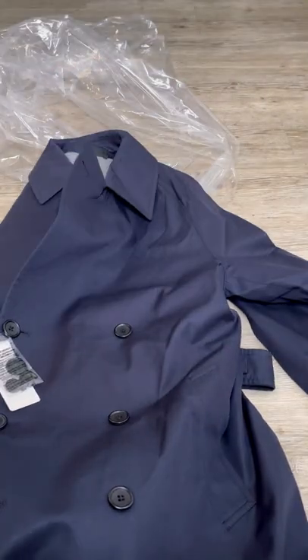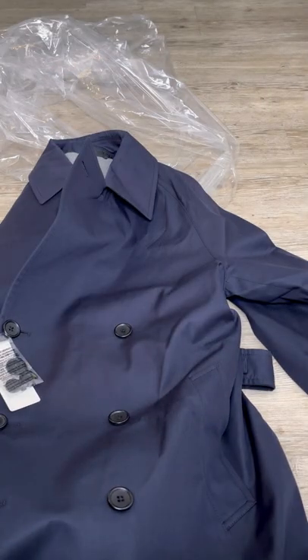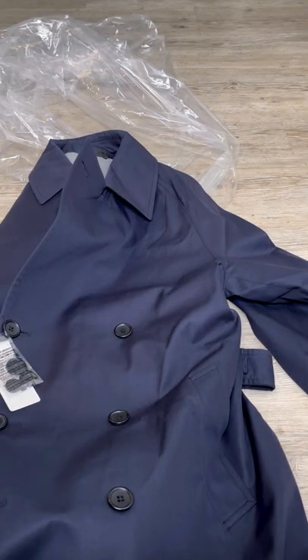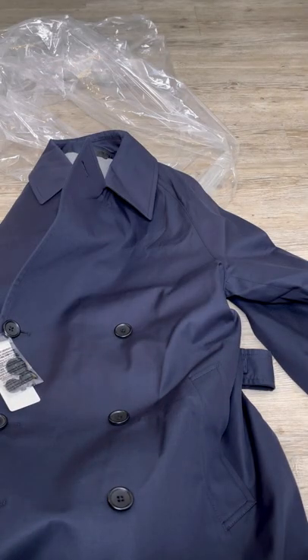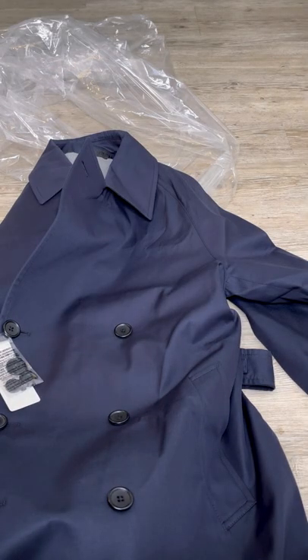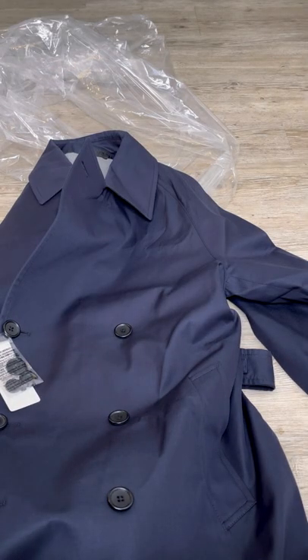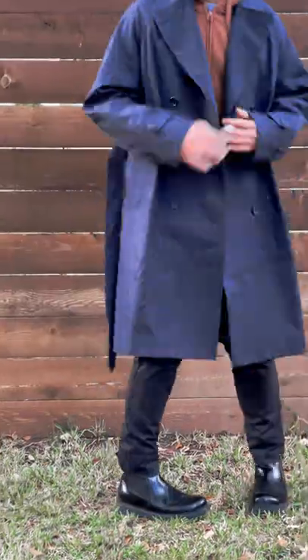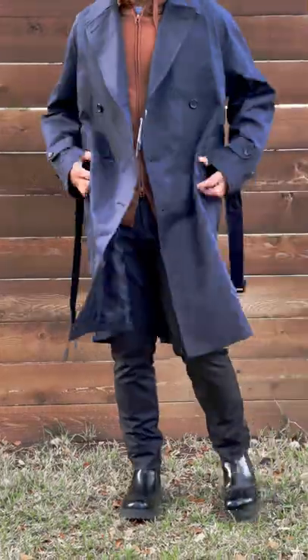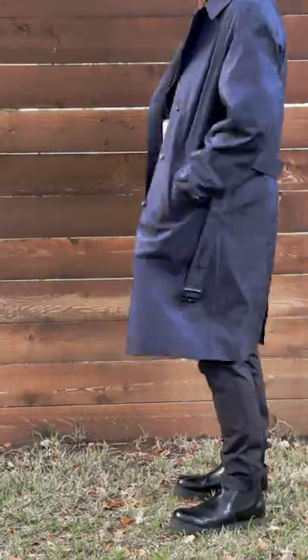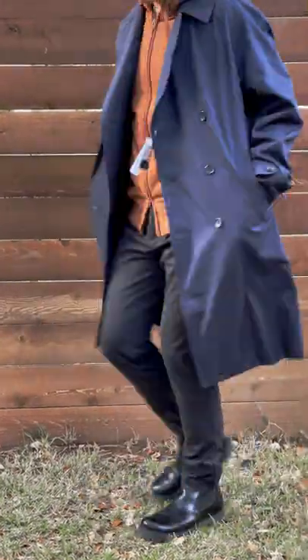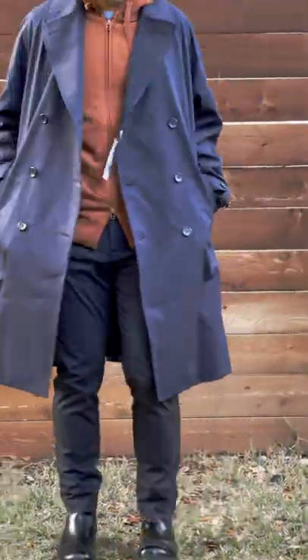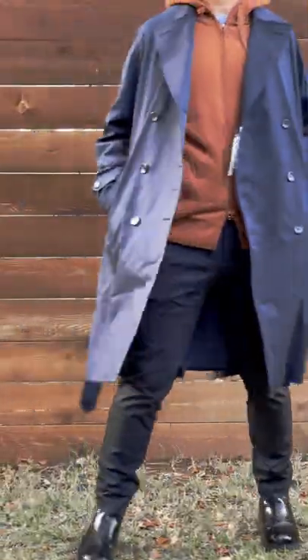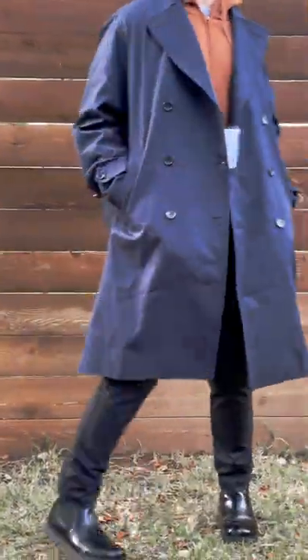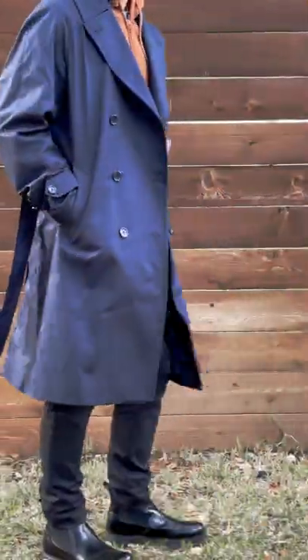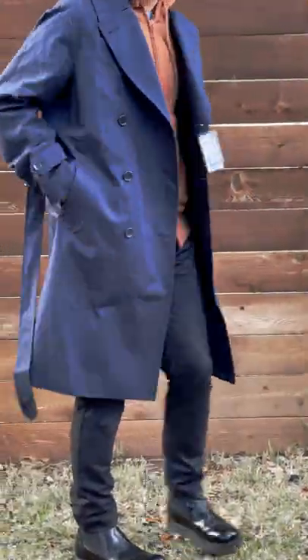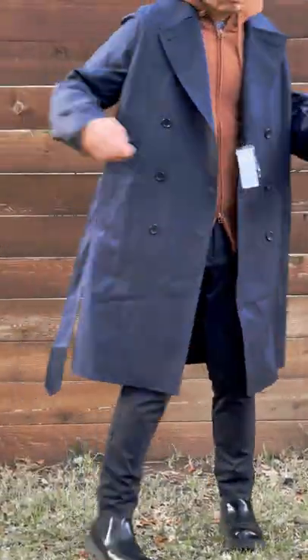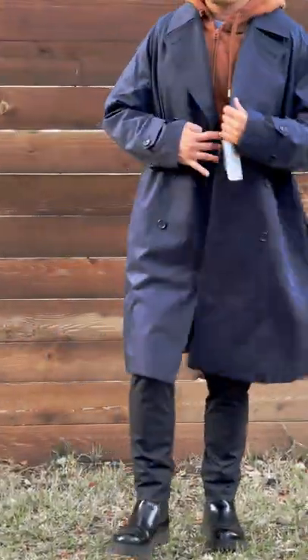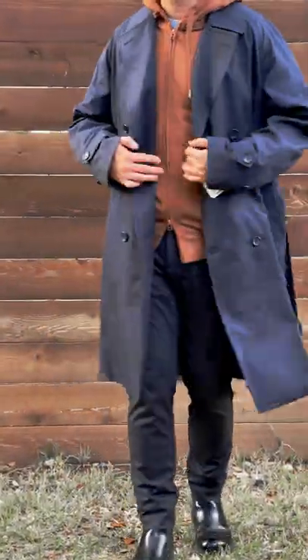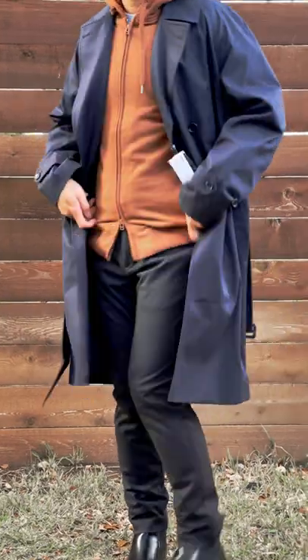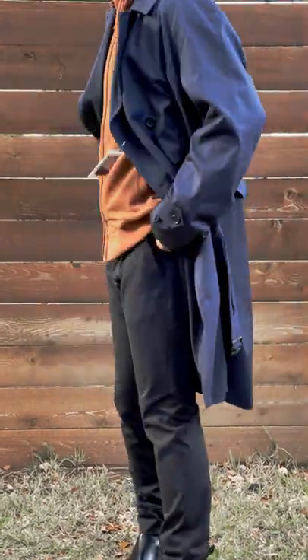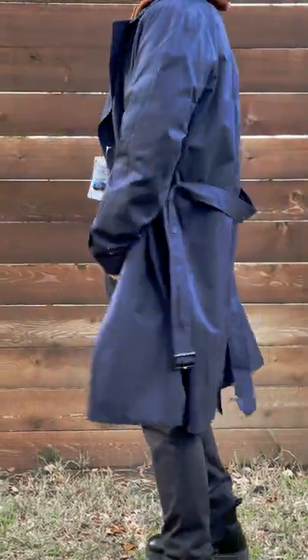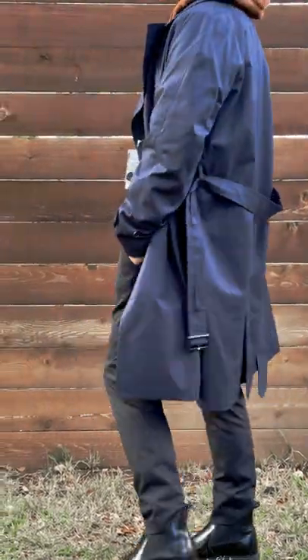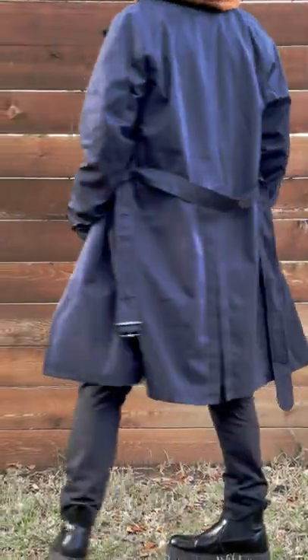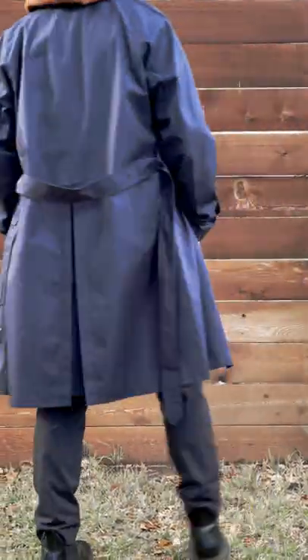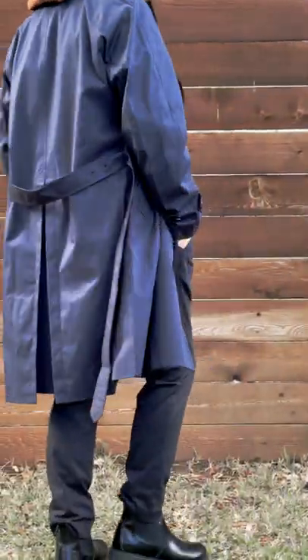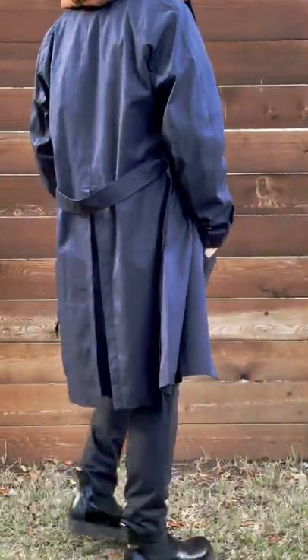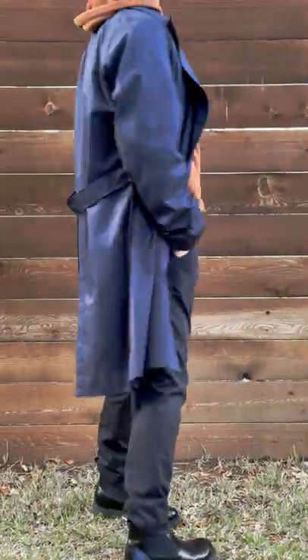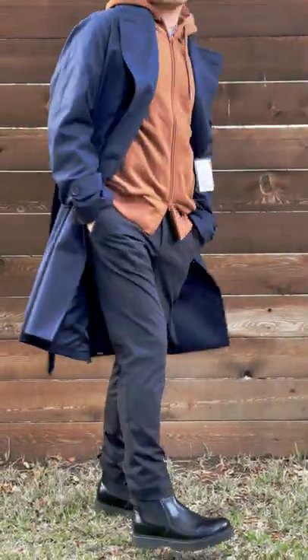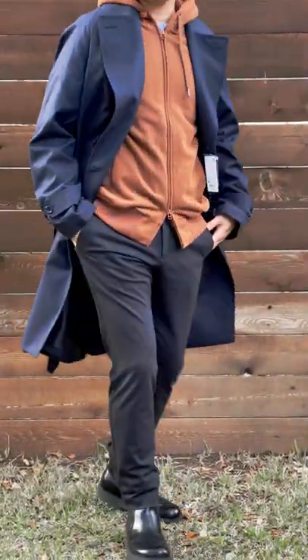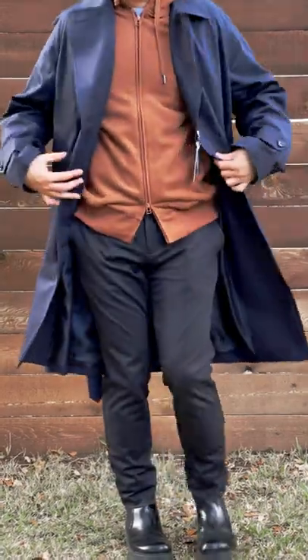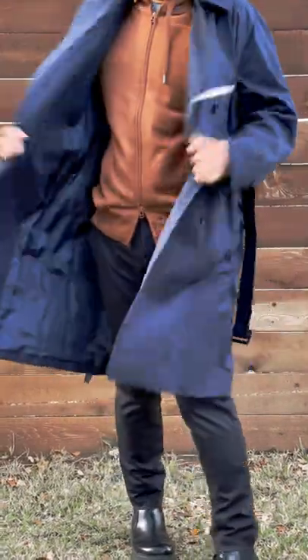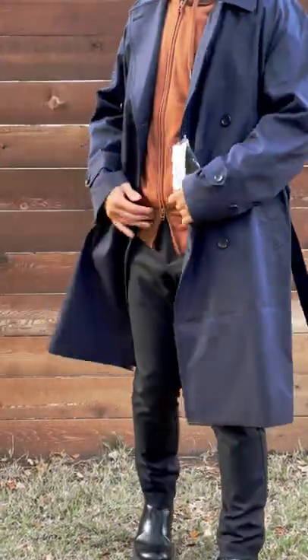I was pretty impressed with the quality from the unboxing, and it seems they use up to 80% cotton for the shell material. The fabric is water repellent, so it's going to be great for layering.